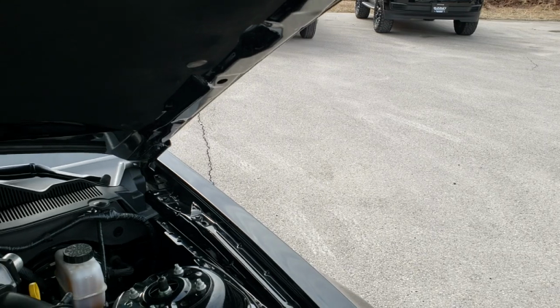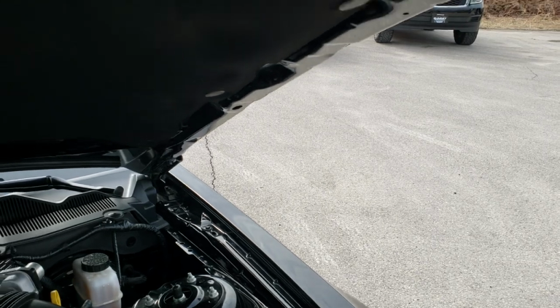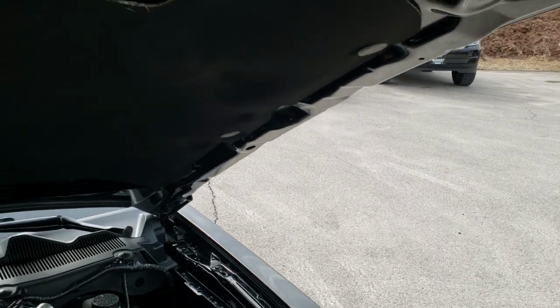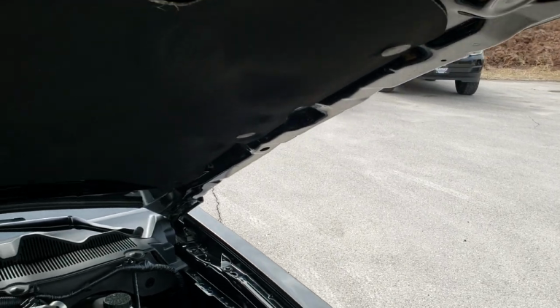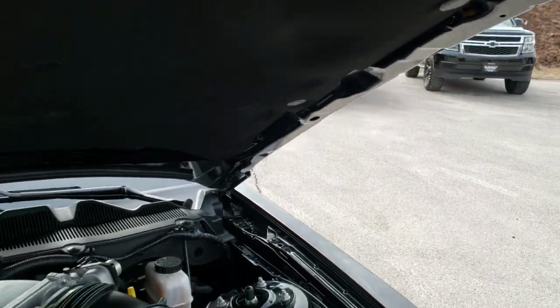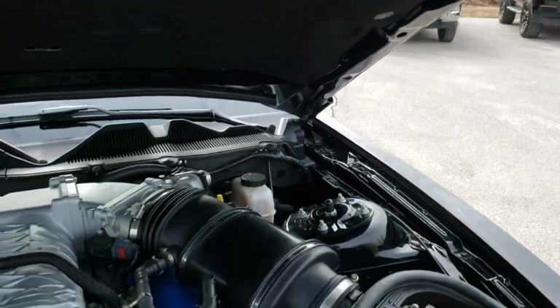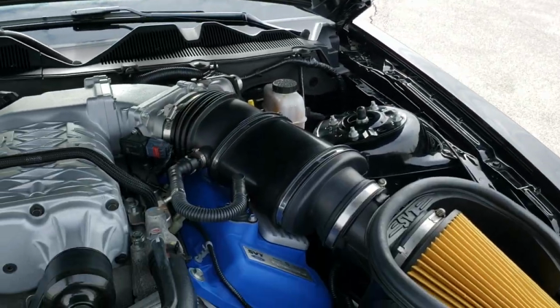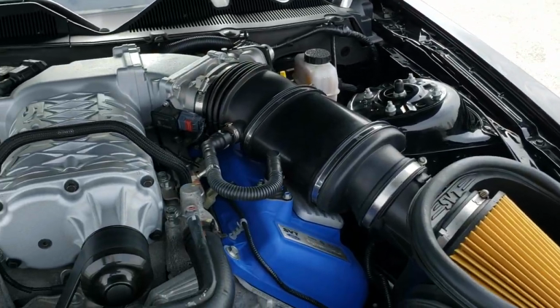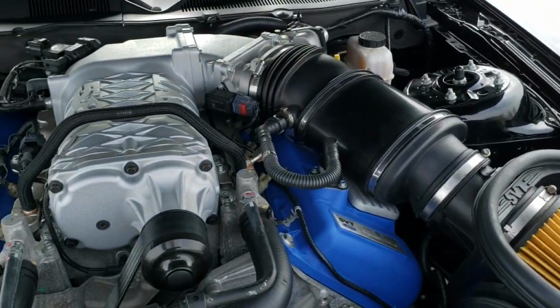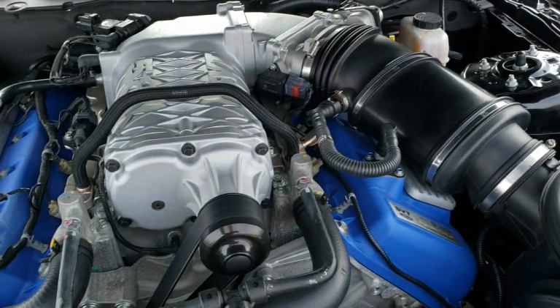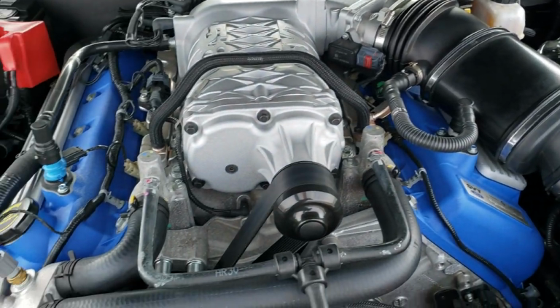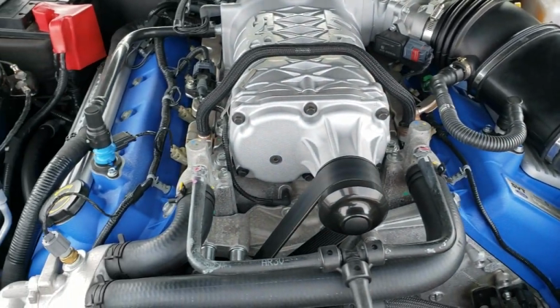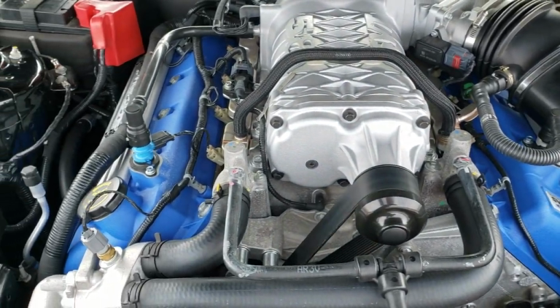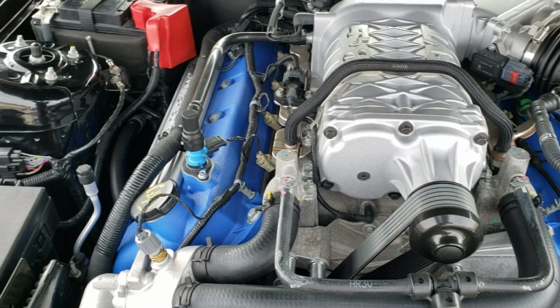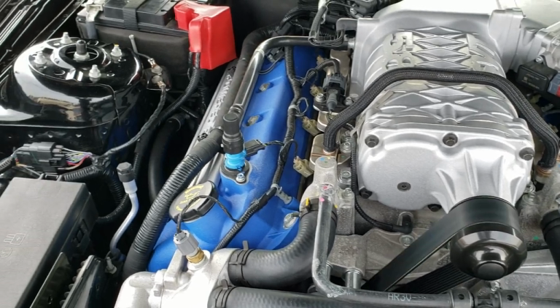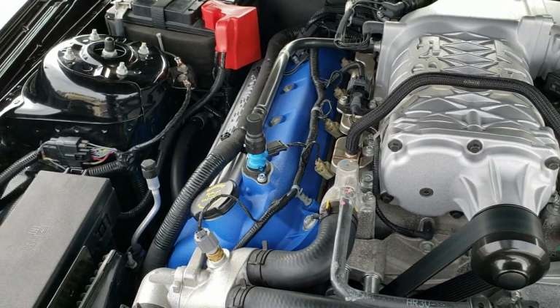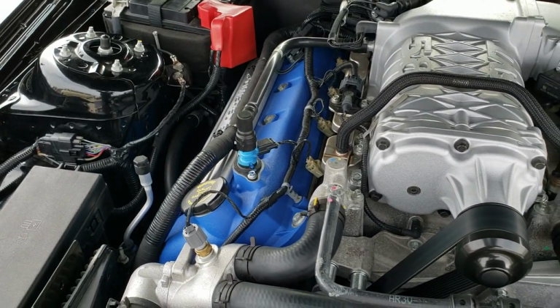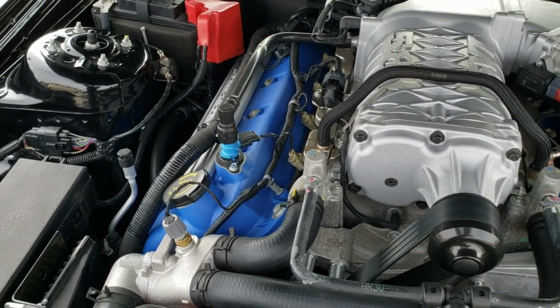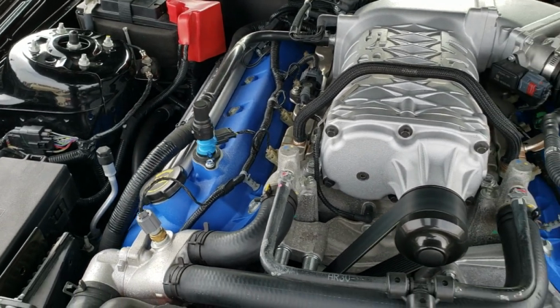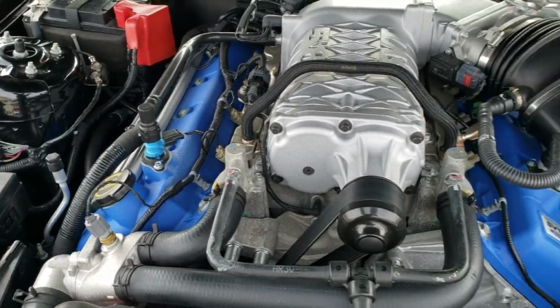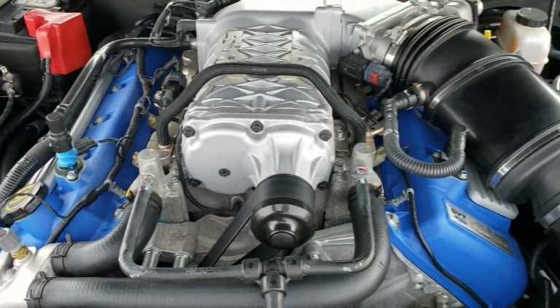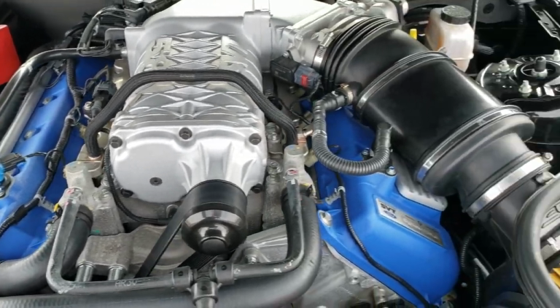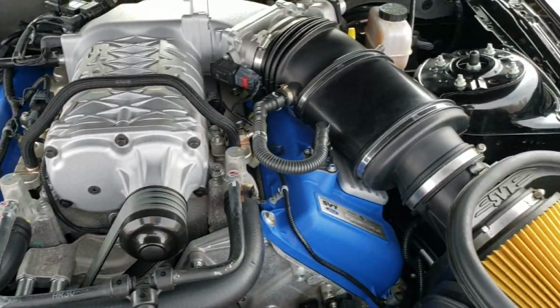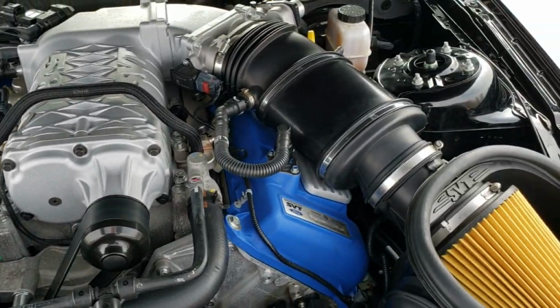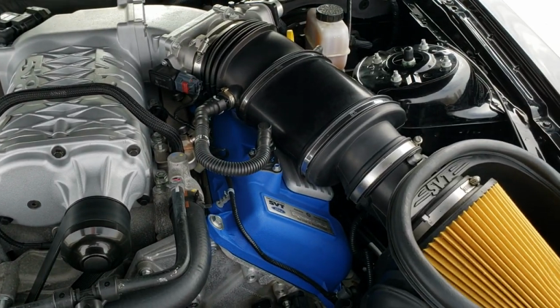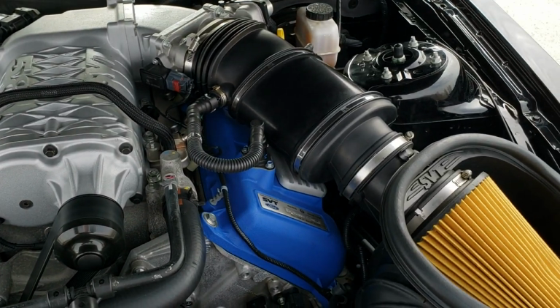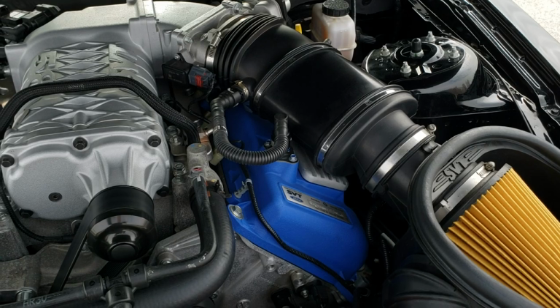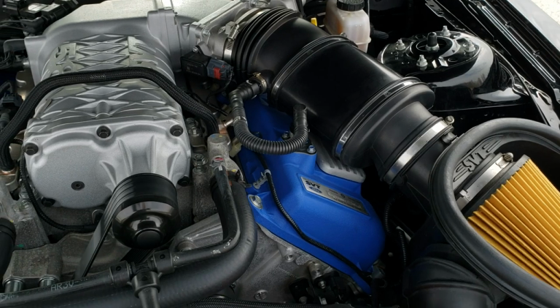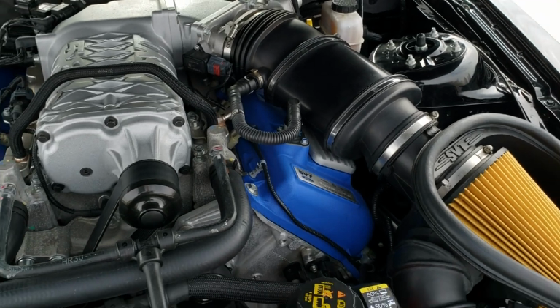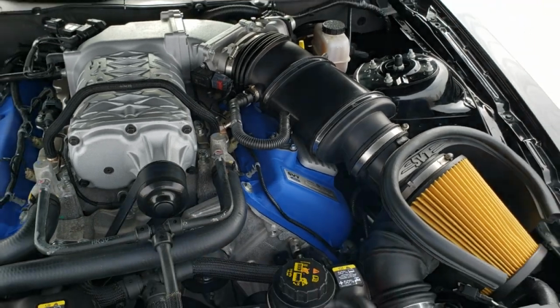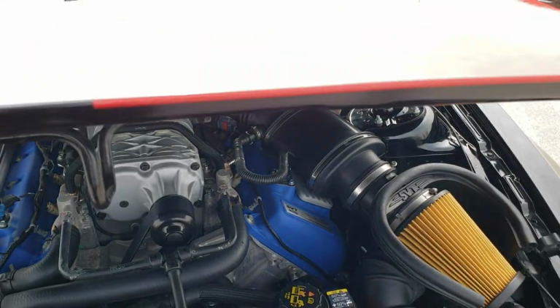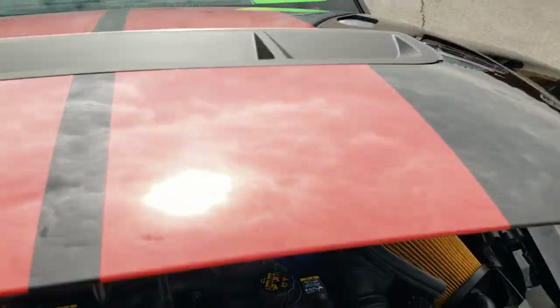This car has been fully safetied and inspected by our service shop. It has a fresh oil and filter change, all the fluids have been checked and topped off, and this car is 100% ready to go.